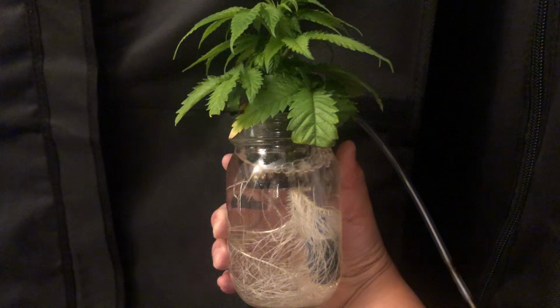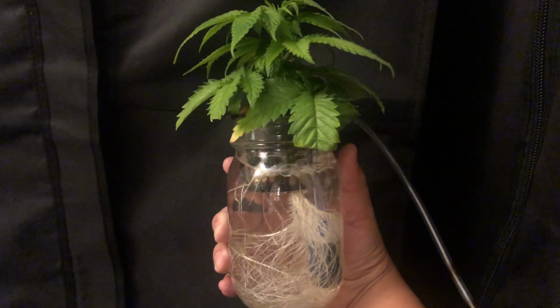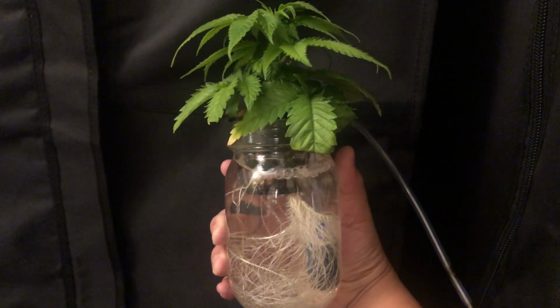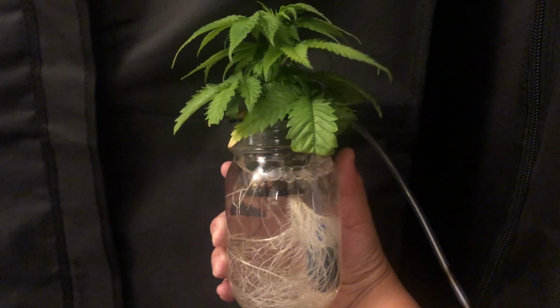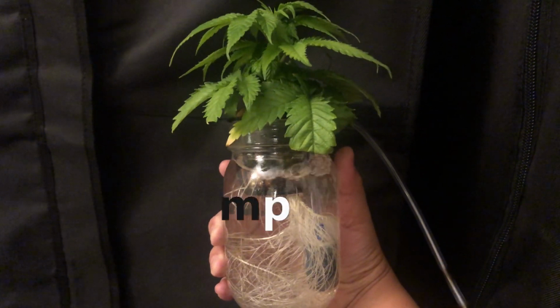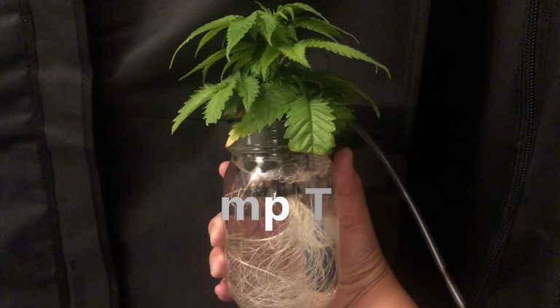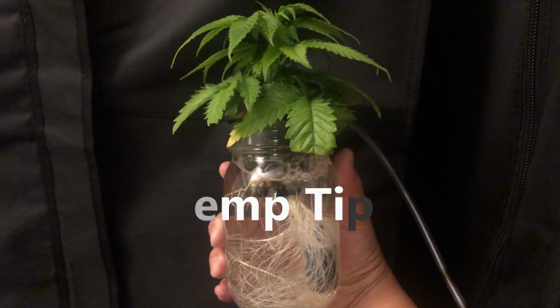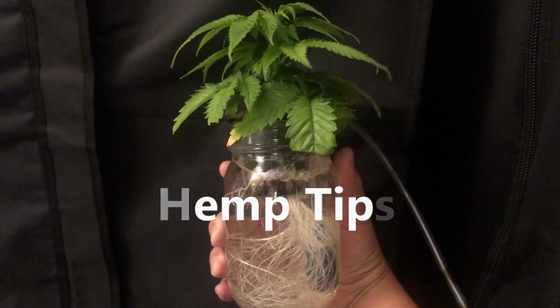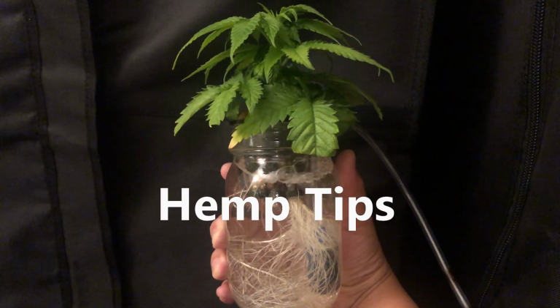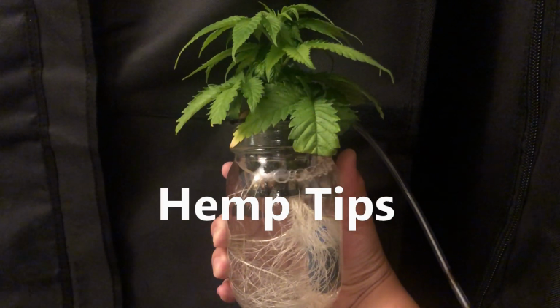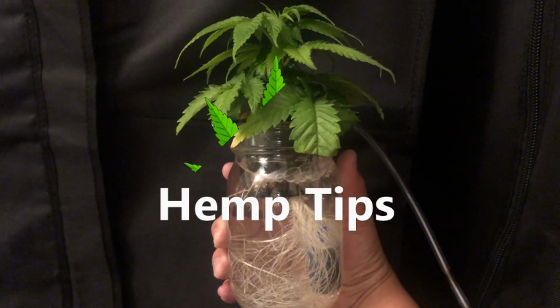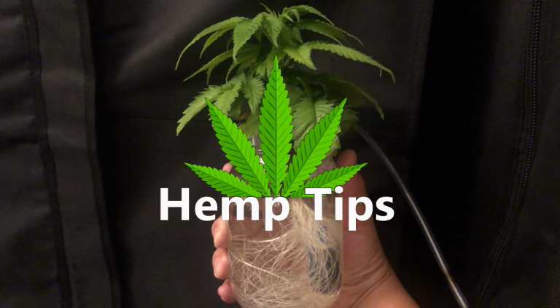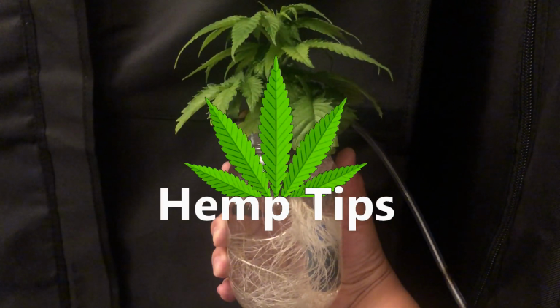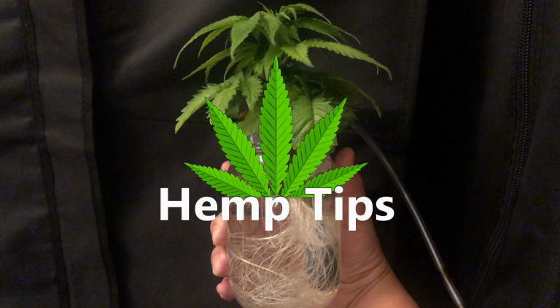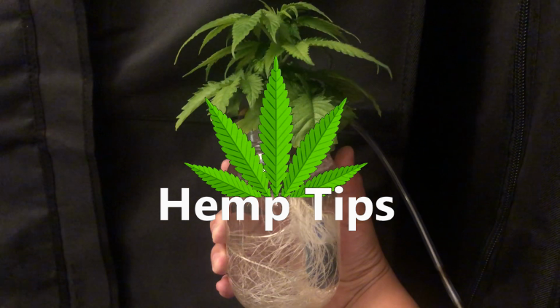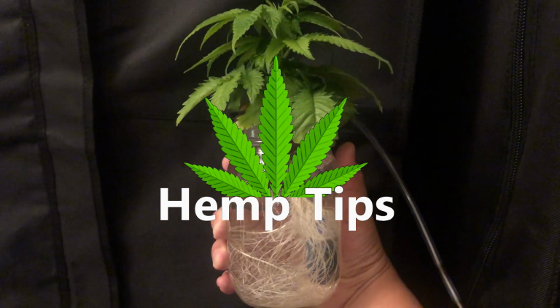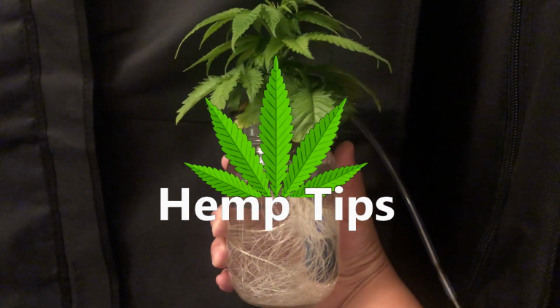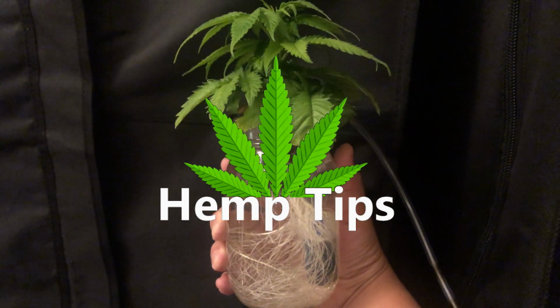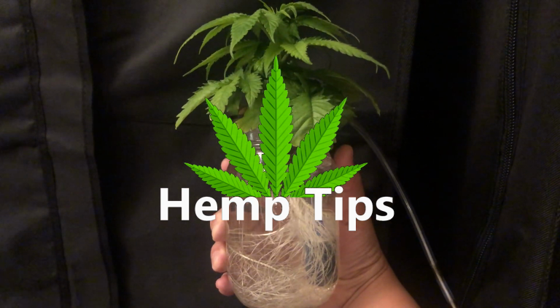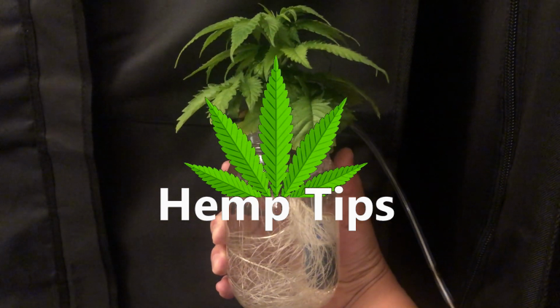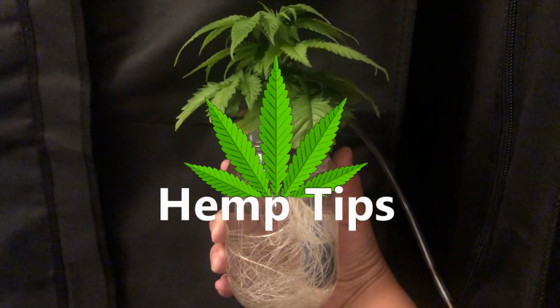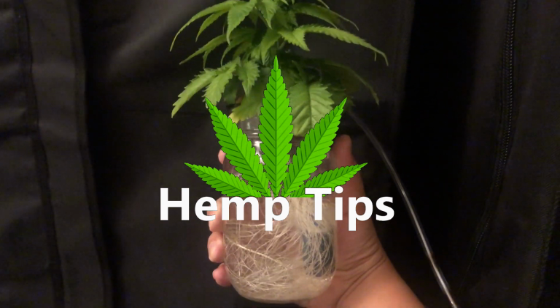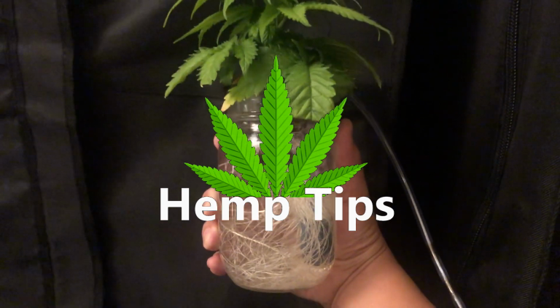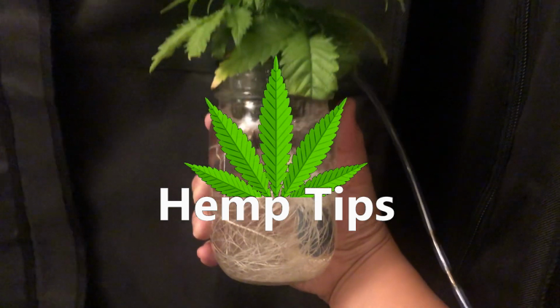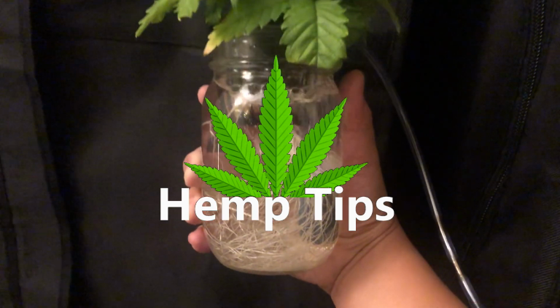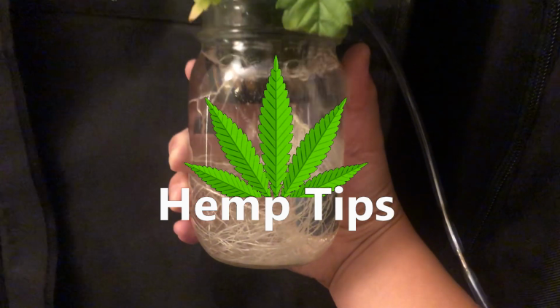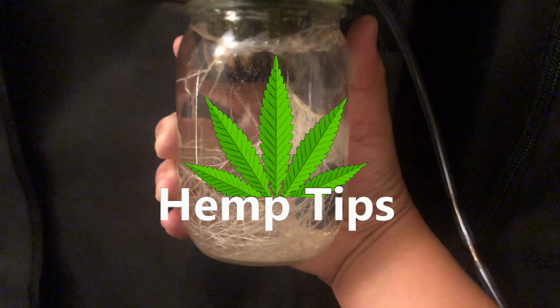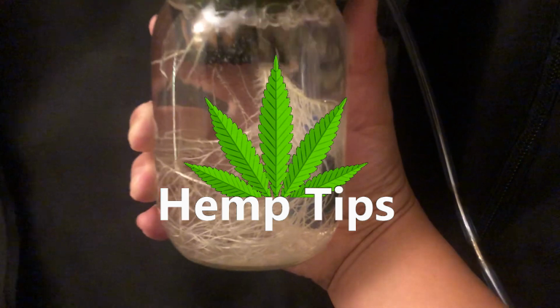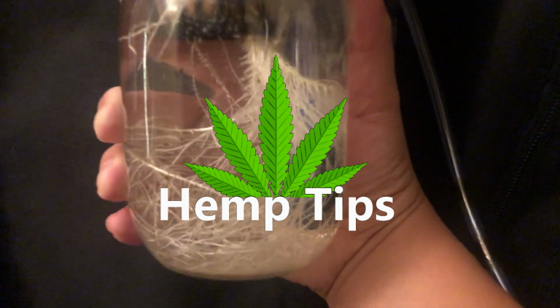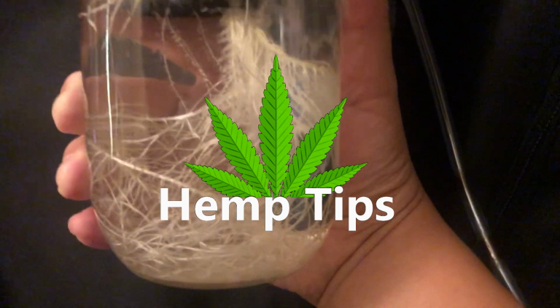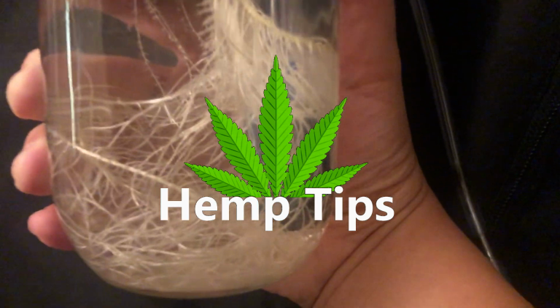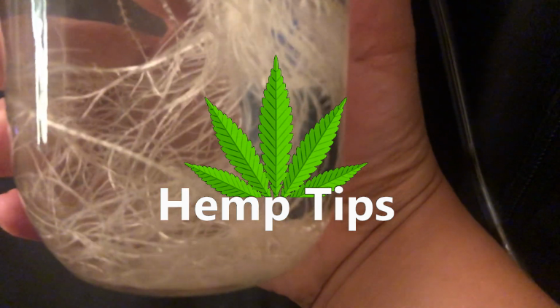Hey everyone and welcome to another hemp tip. Today we'll be taking a look at some common hydroponic issues with the water reservoir and how to fix them.